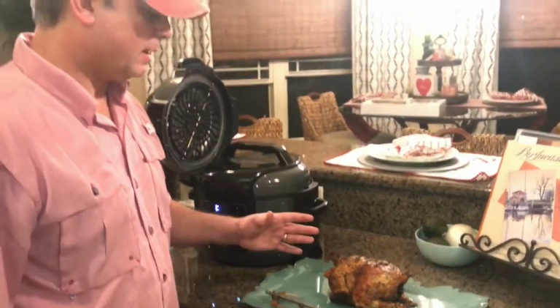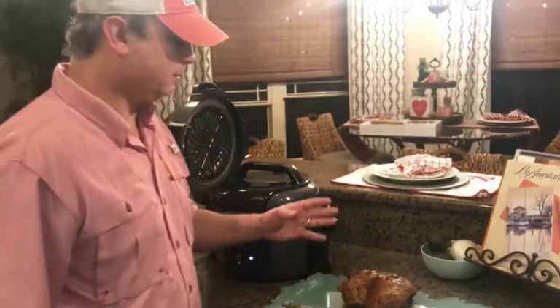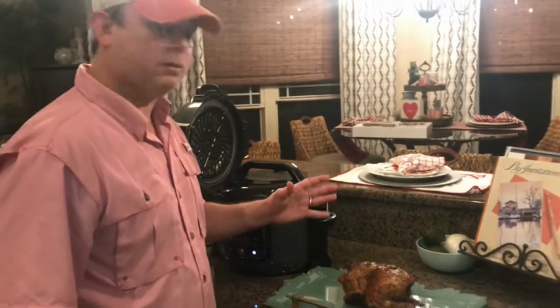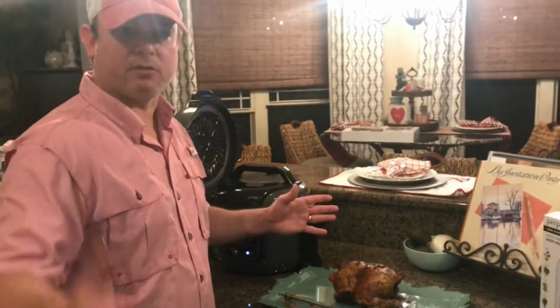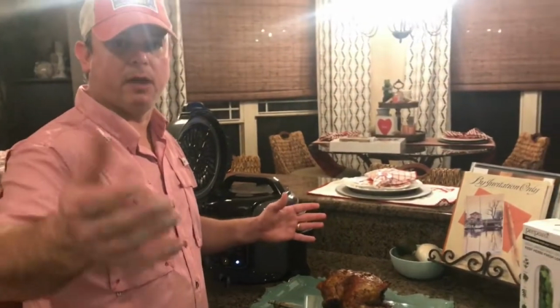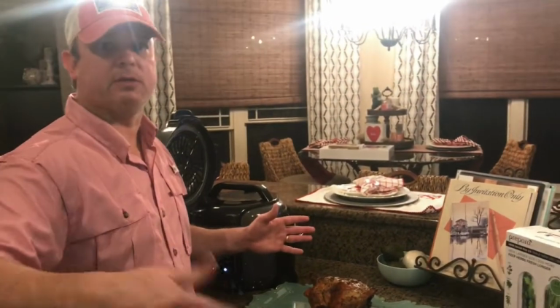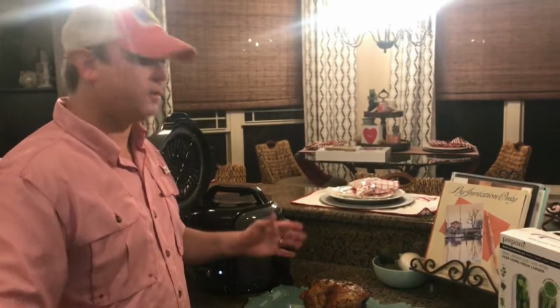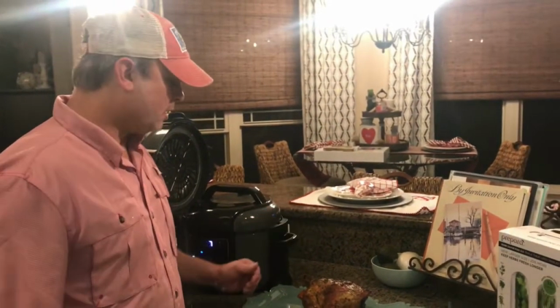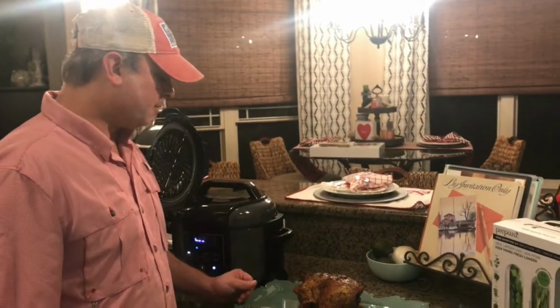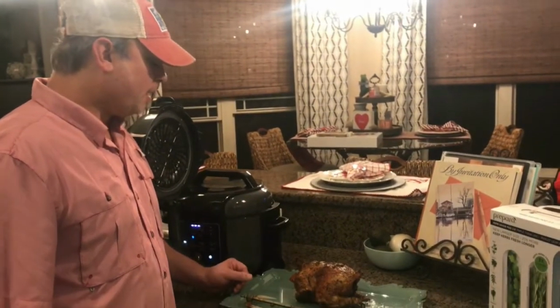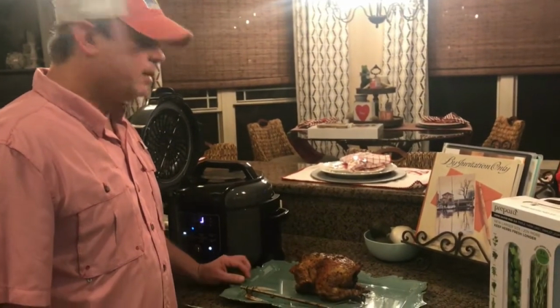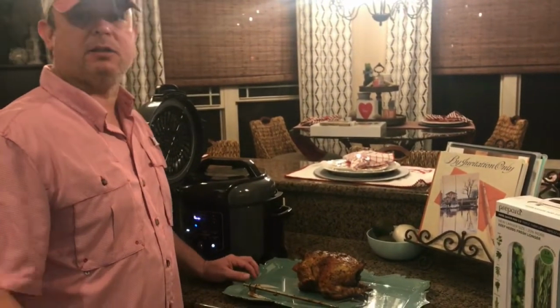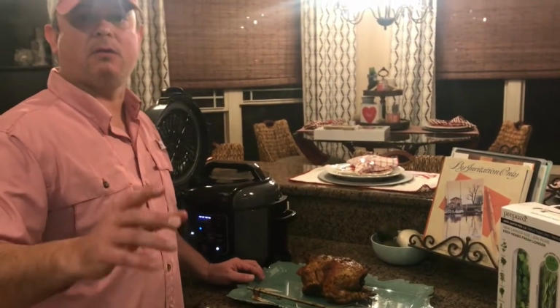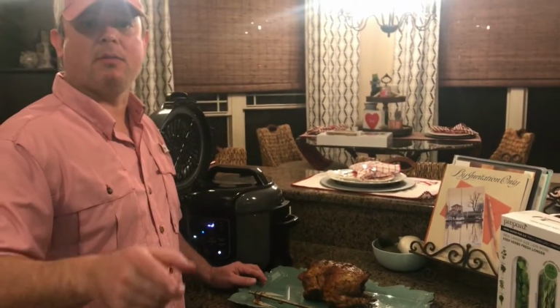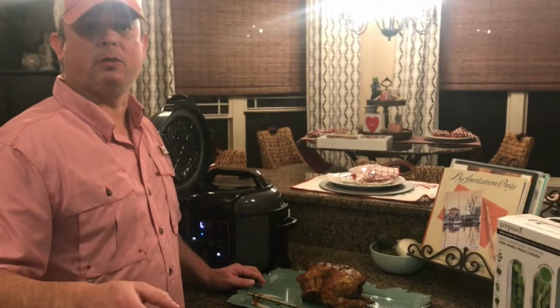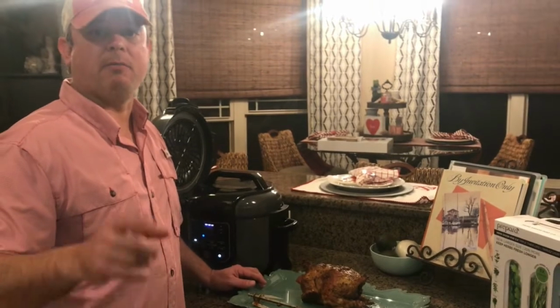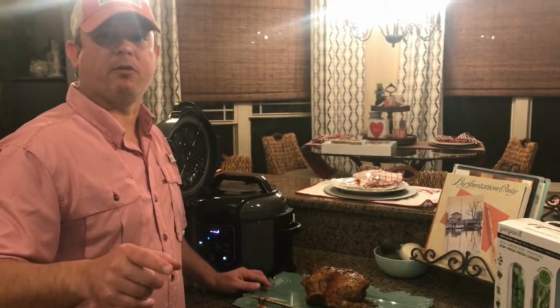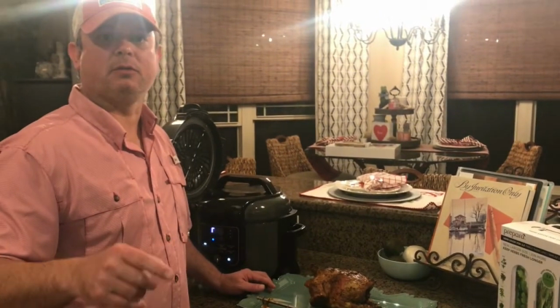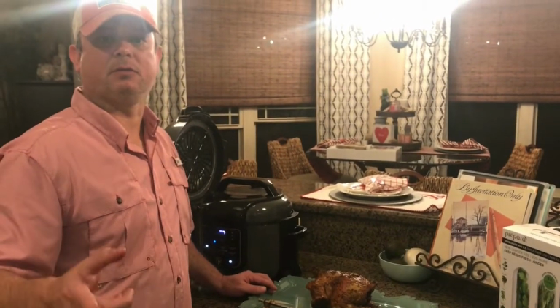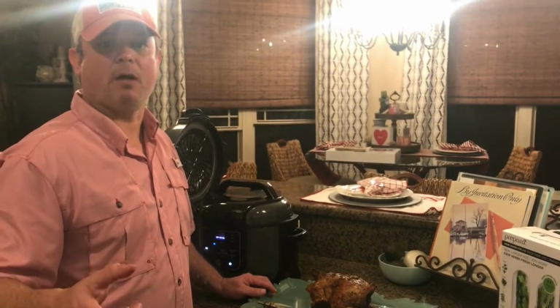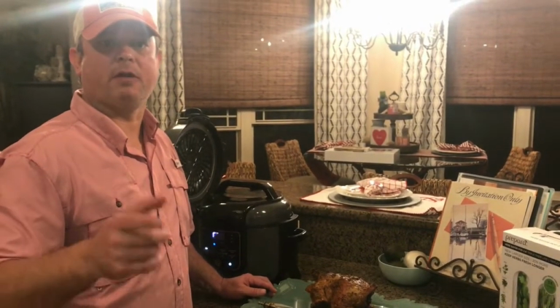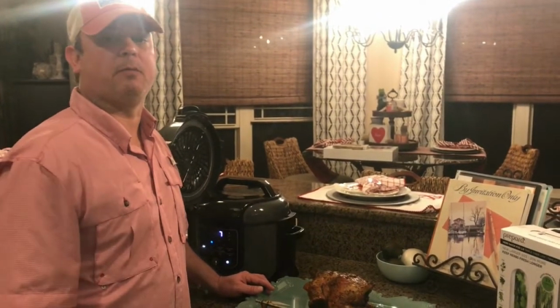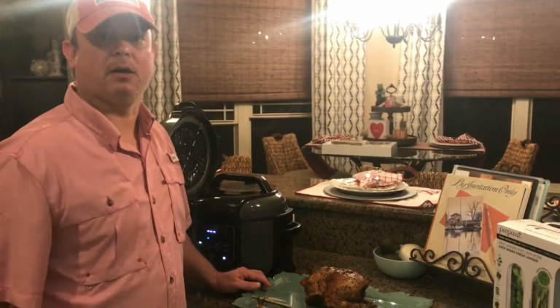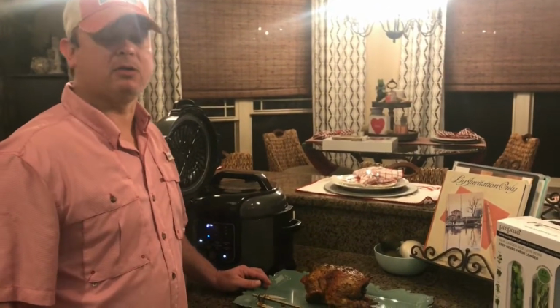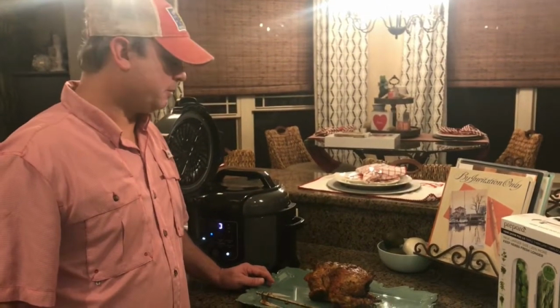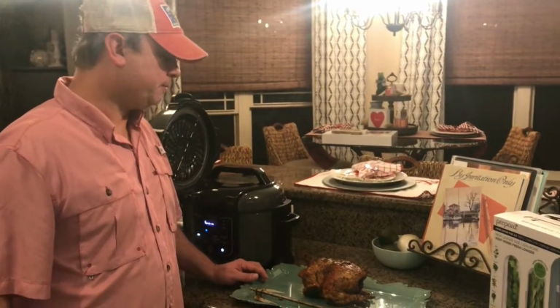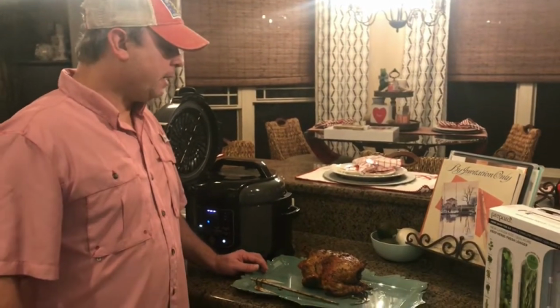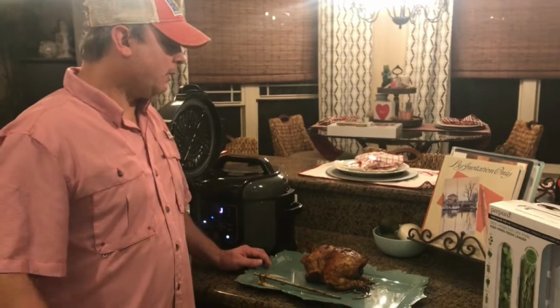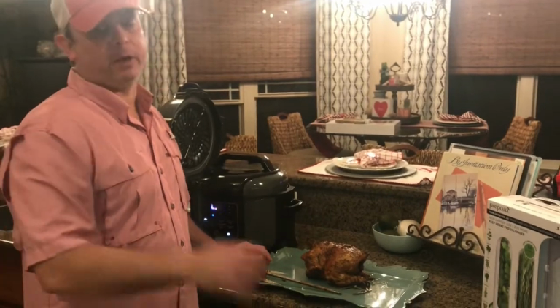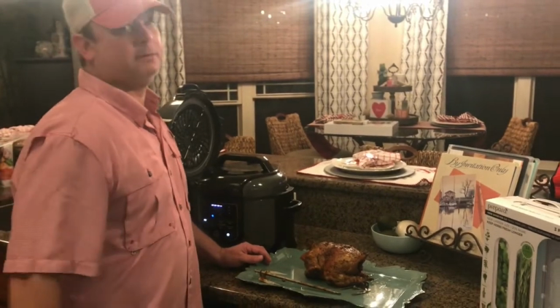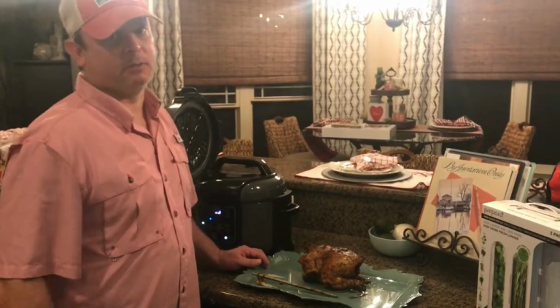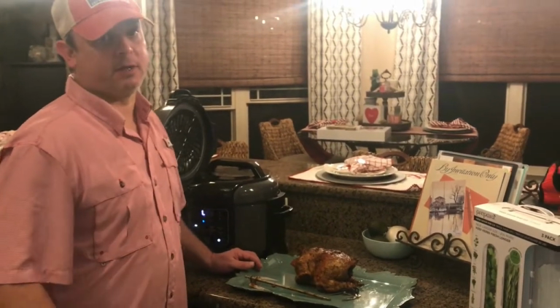If you like this video, go to my YouTube channel called Meals Under Pressure, like and subscribe. Also check out our Facebook group page called Meals Under Pressure. We're going to get eating, so we'll see y'all next time.